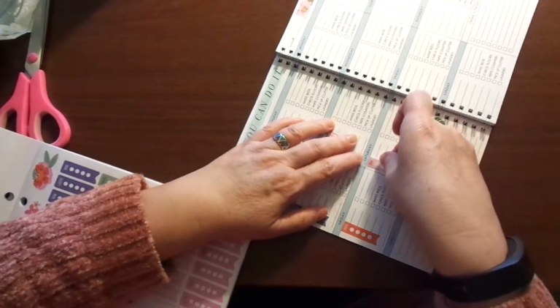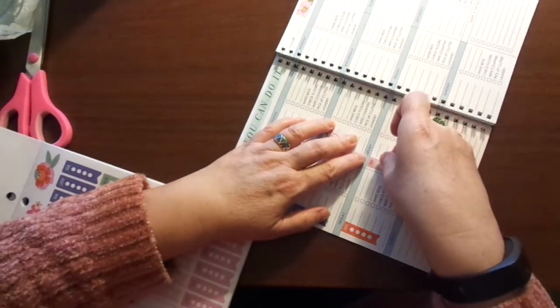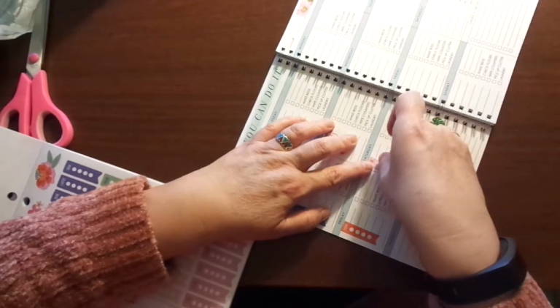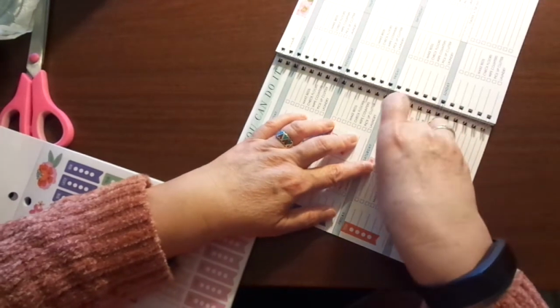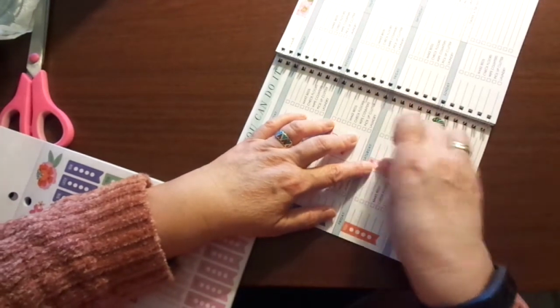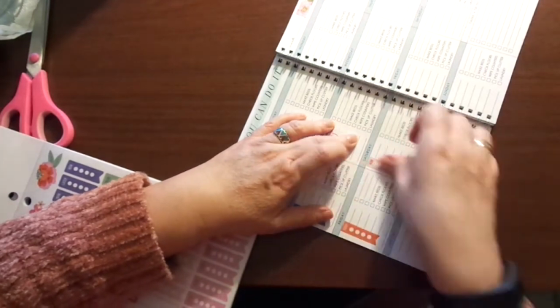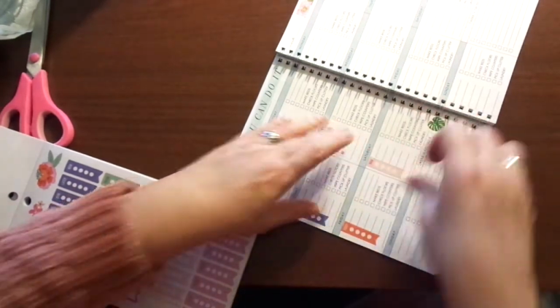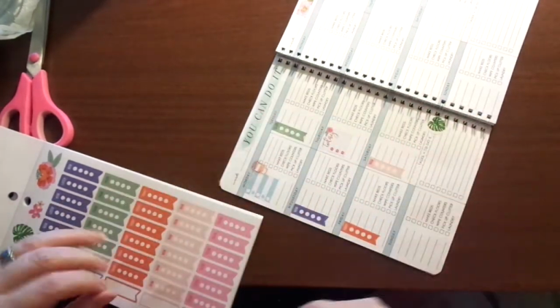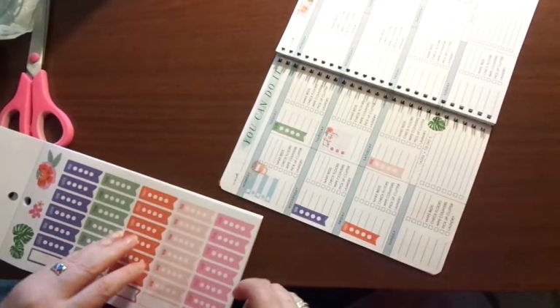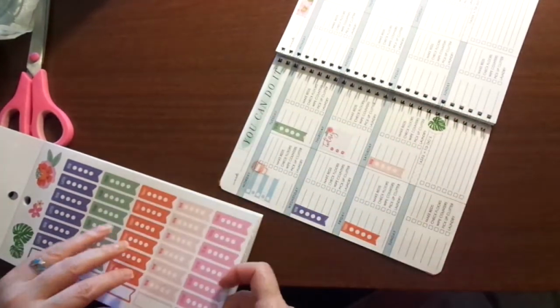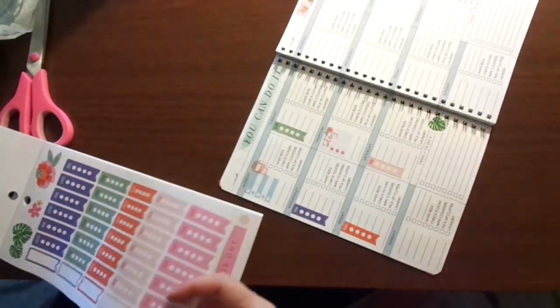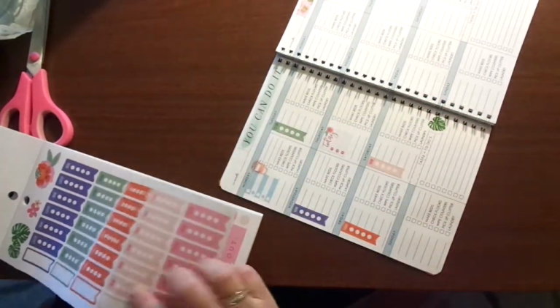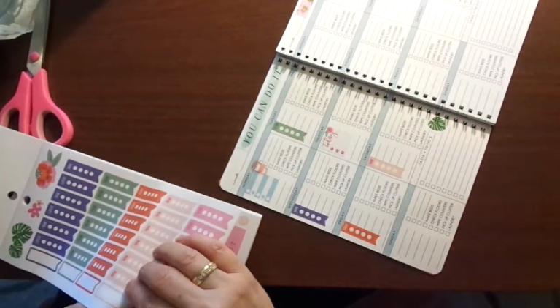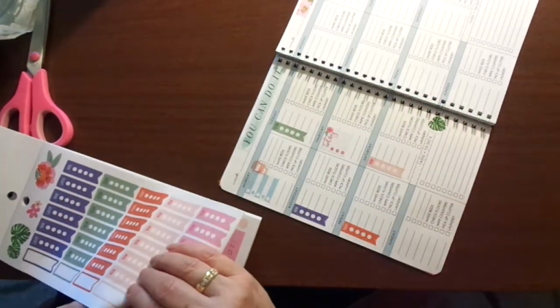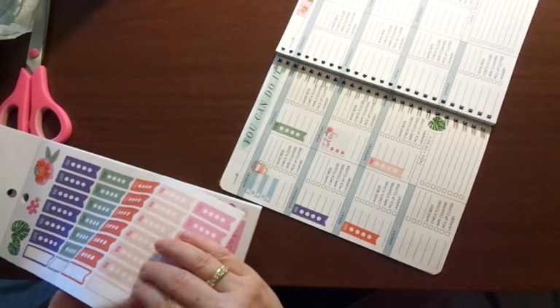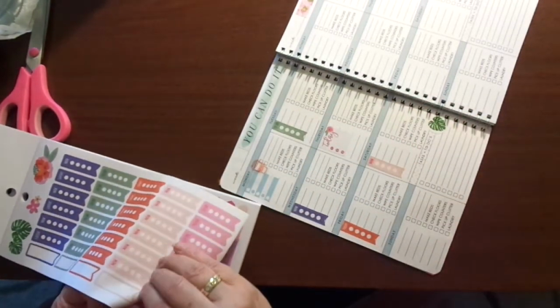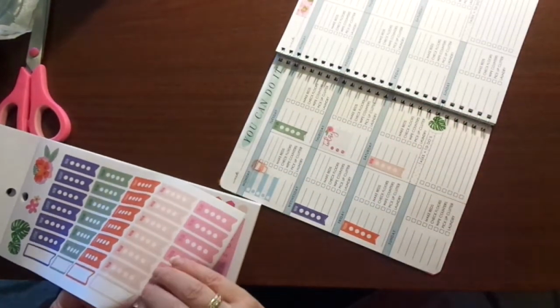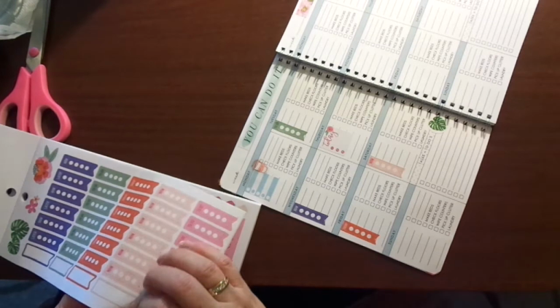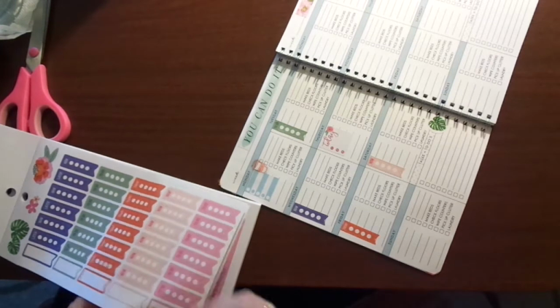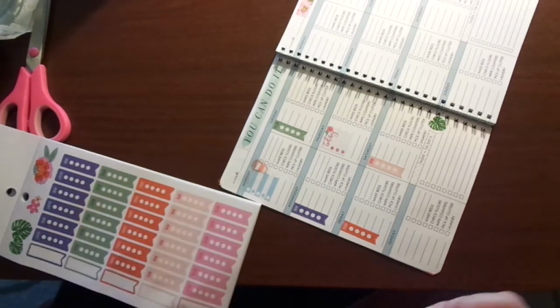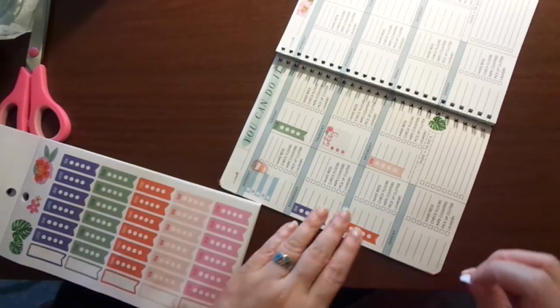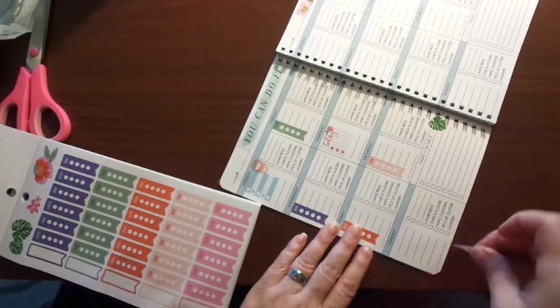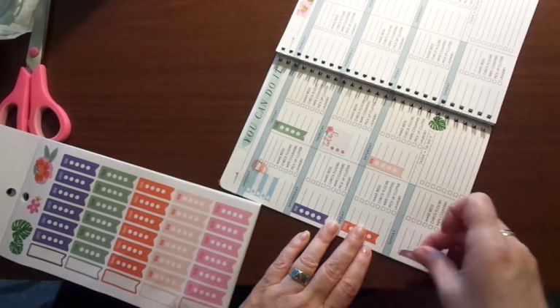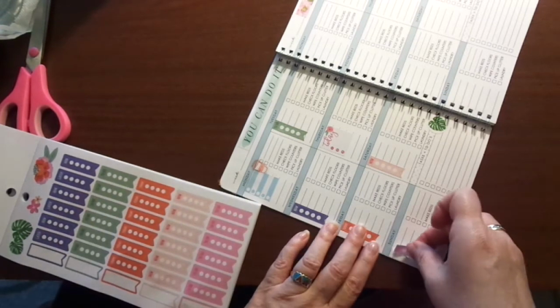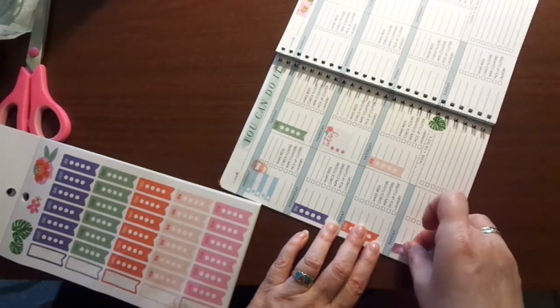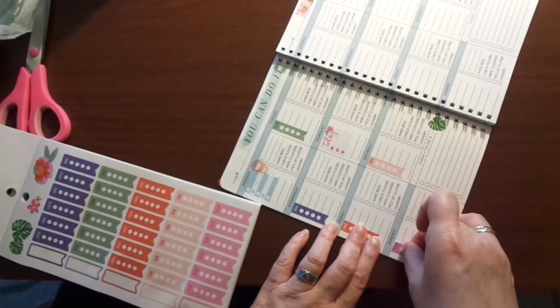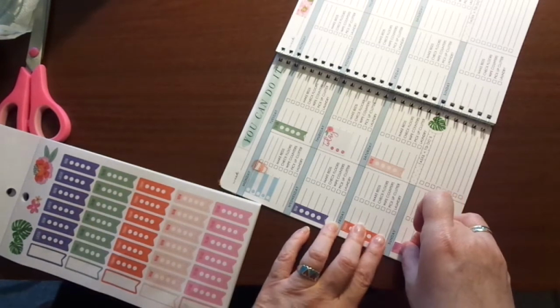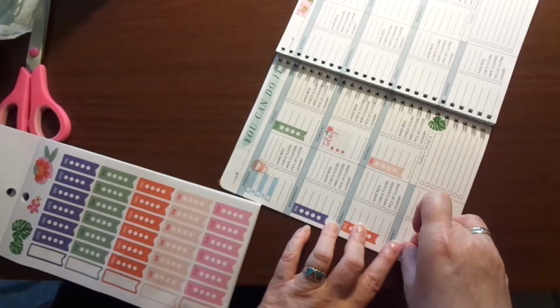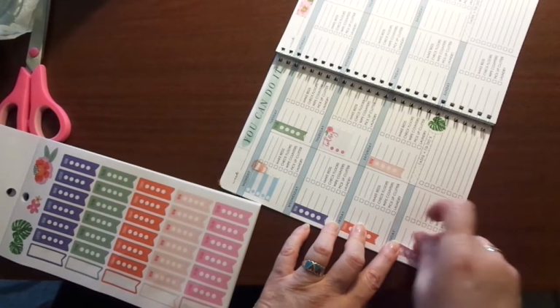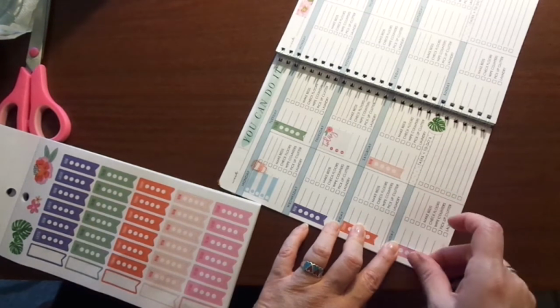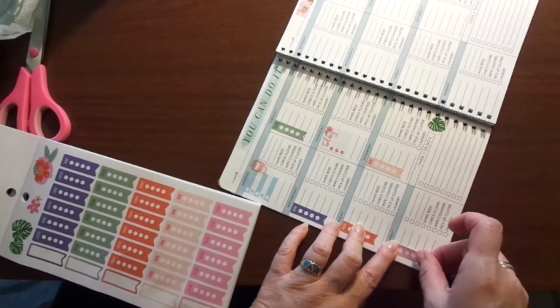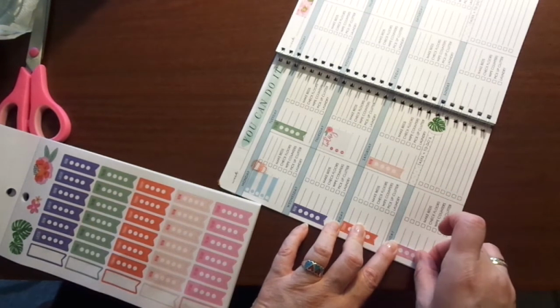I really like these — I didn't think I was going to do that, but I am. I think it's really cute. So now we're getting a little bit more color. We got the bee out.